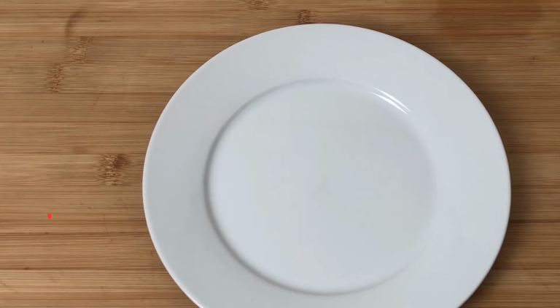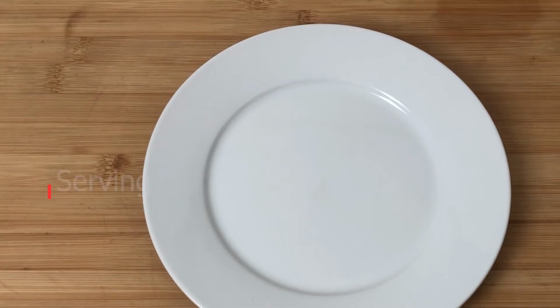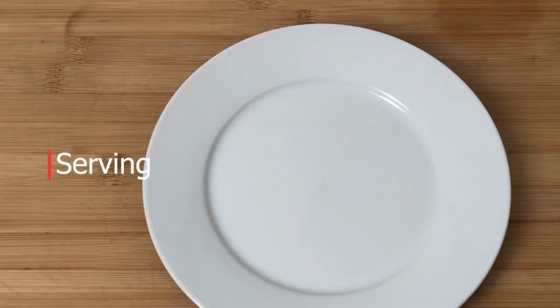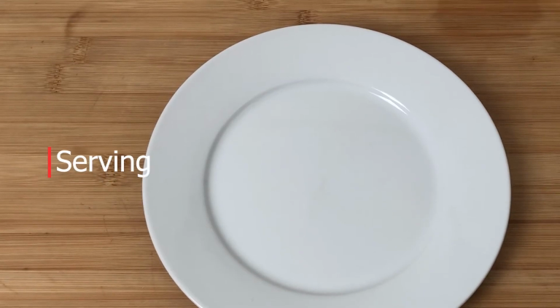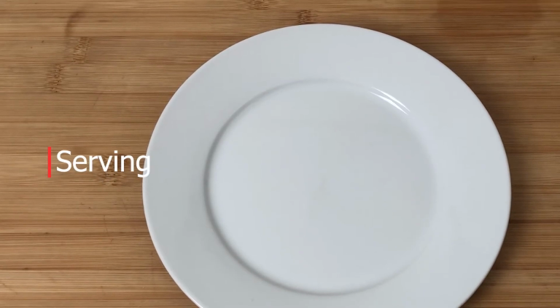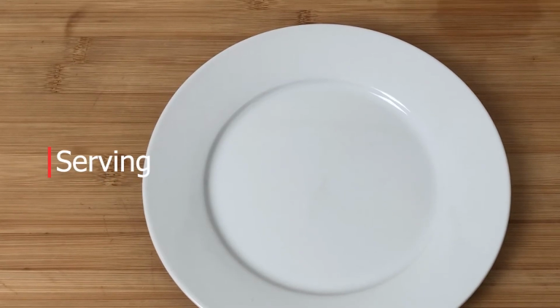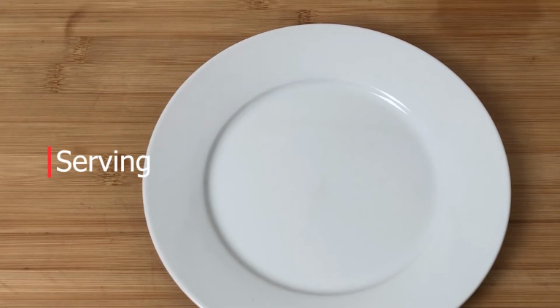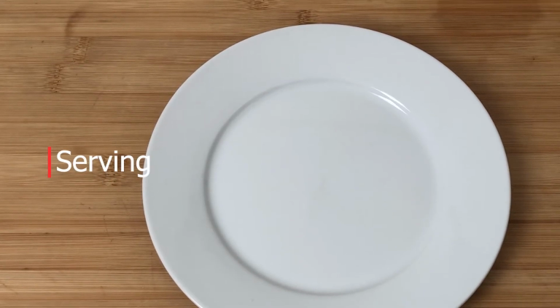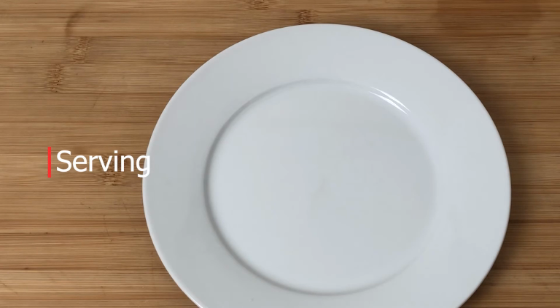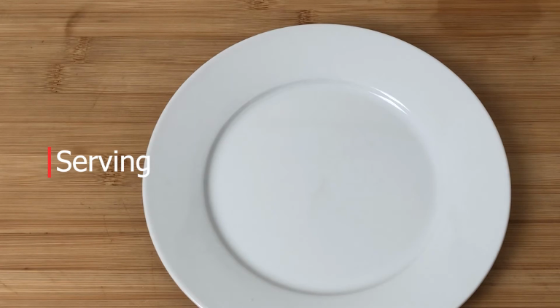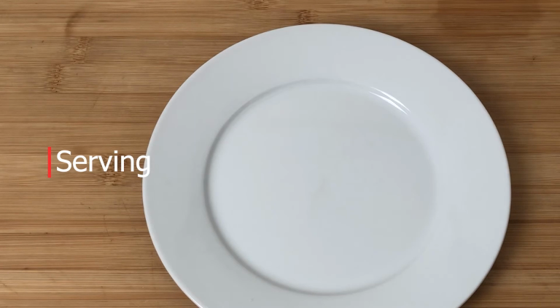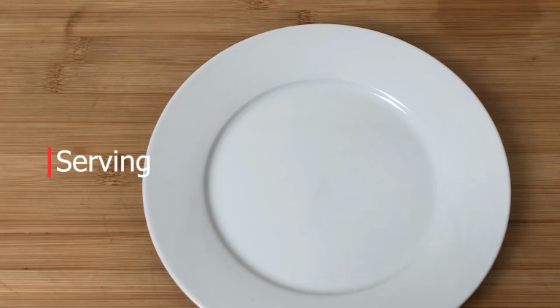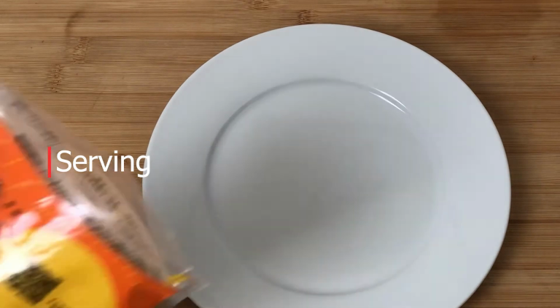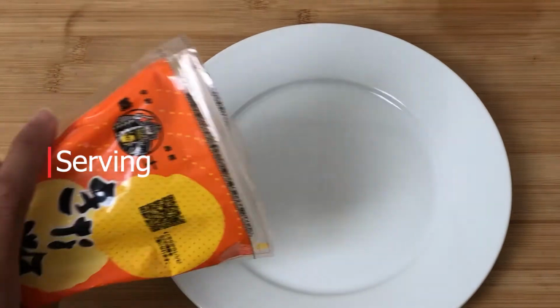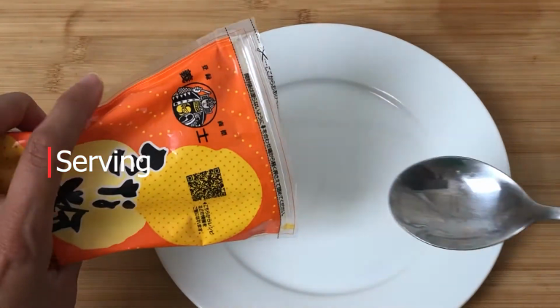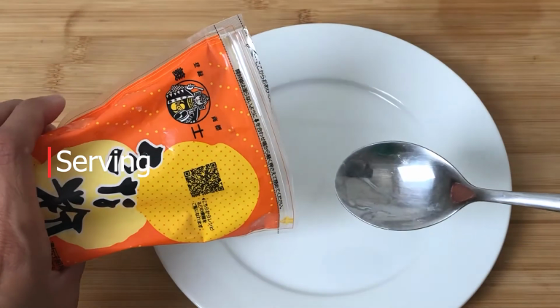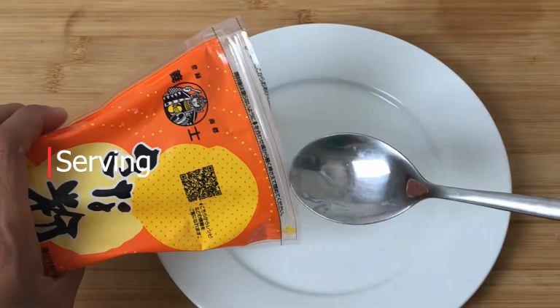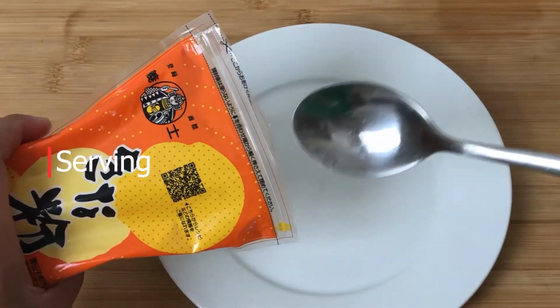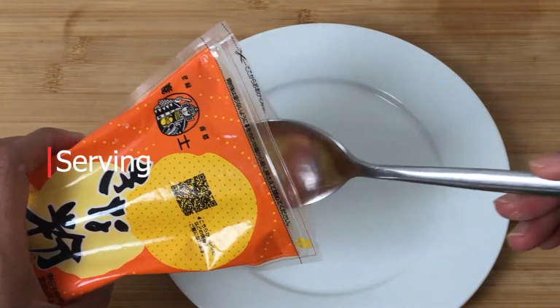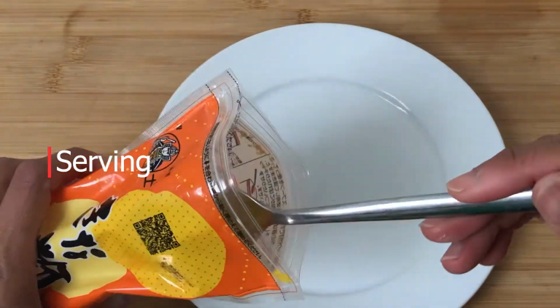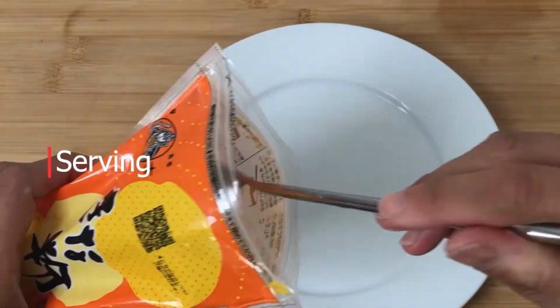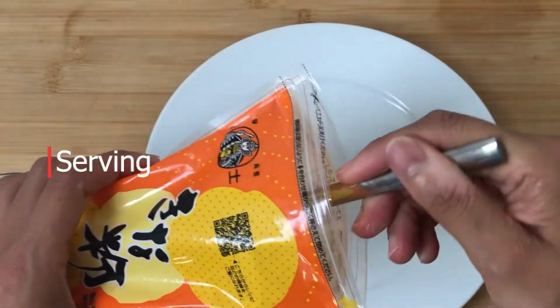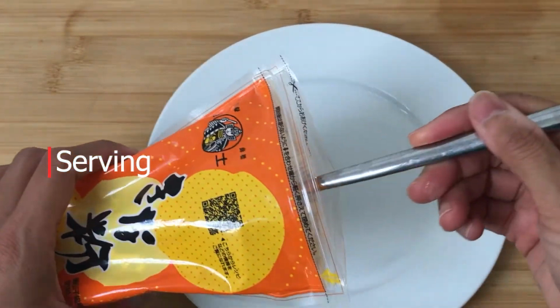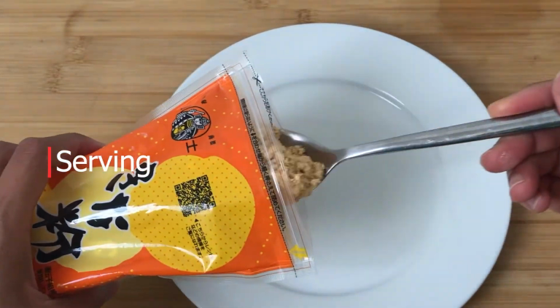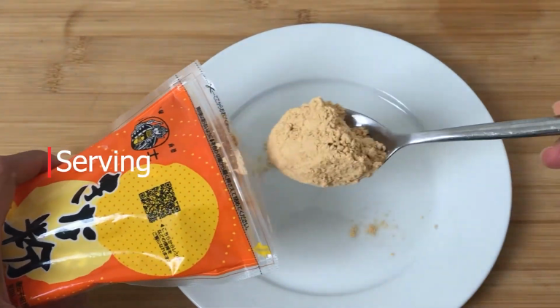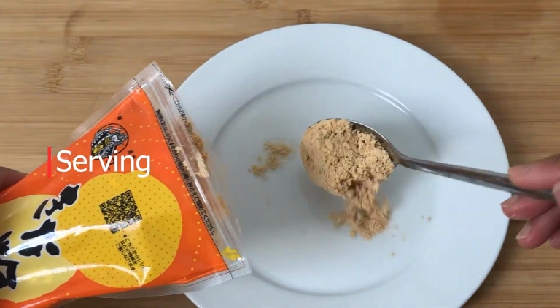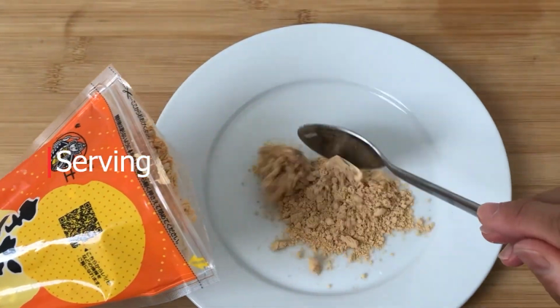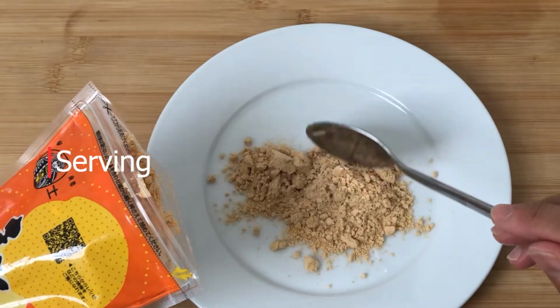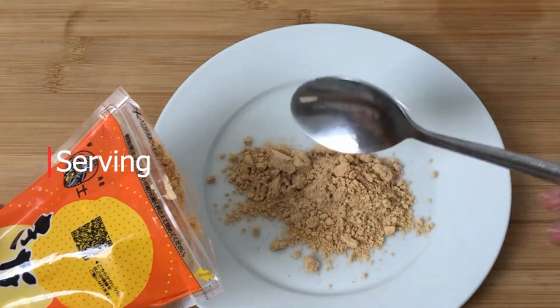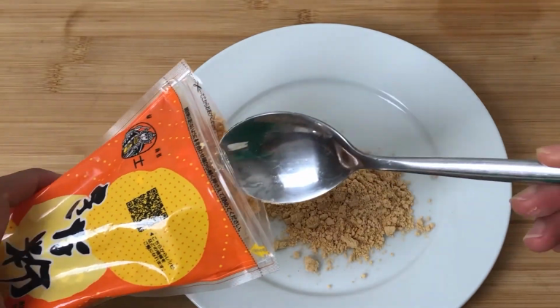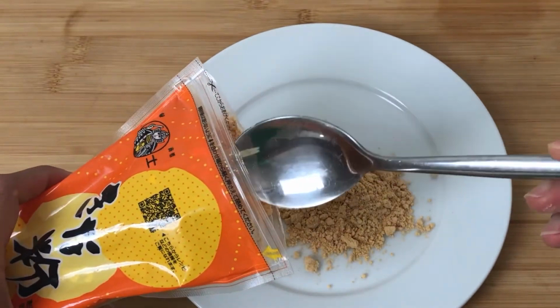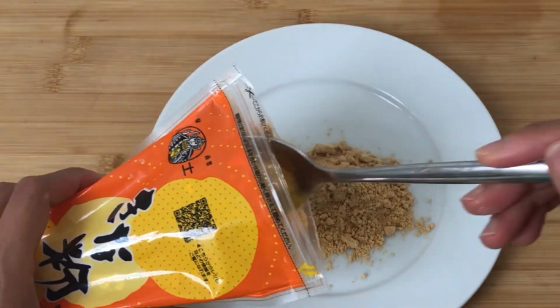One great way of eating it is with soya bean powder called kinako. This is great as a dessert.